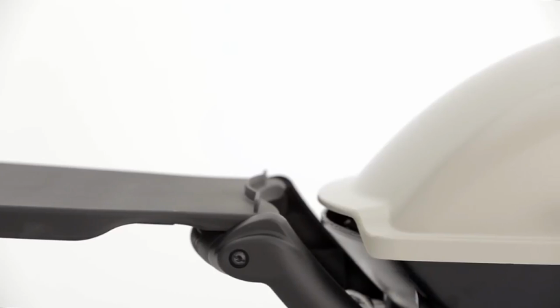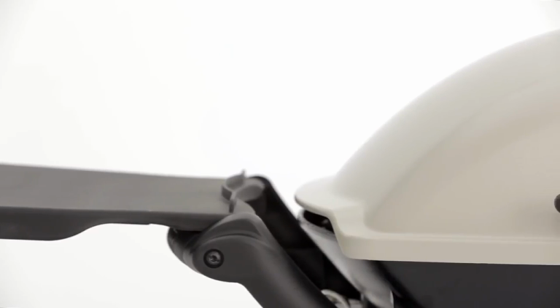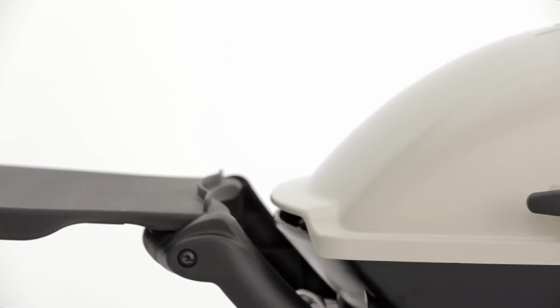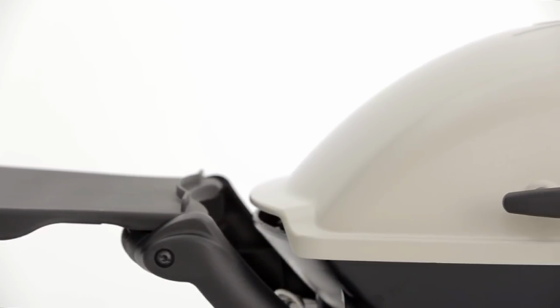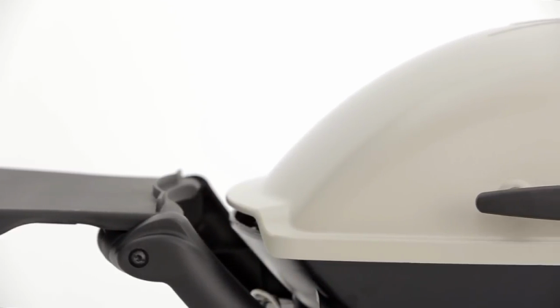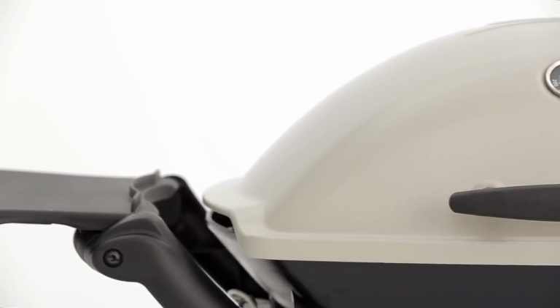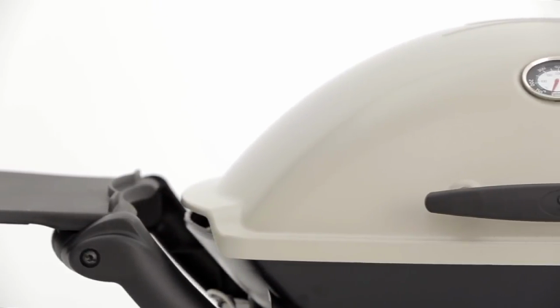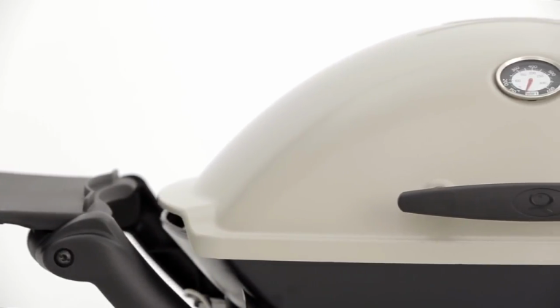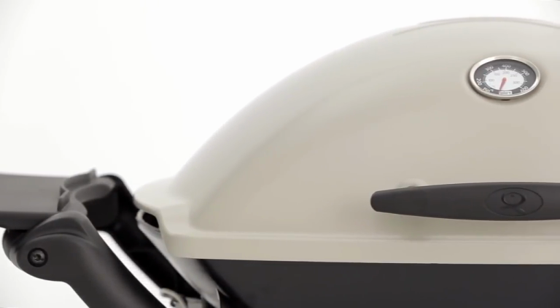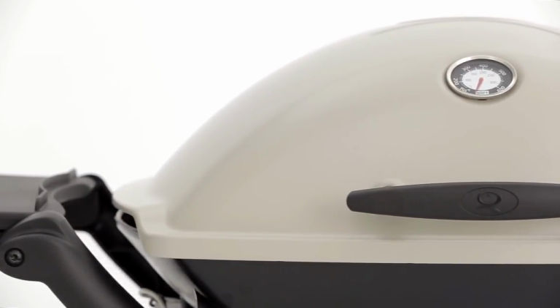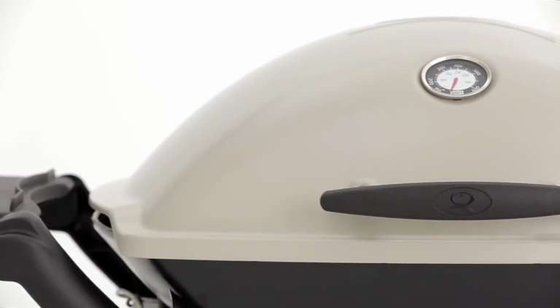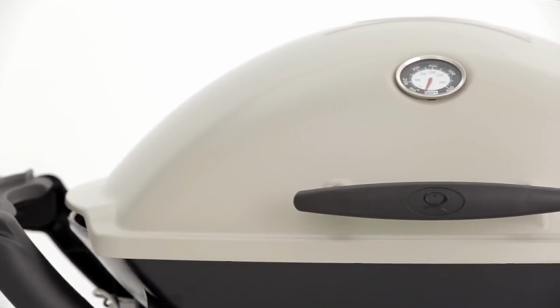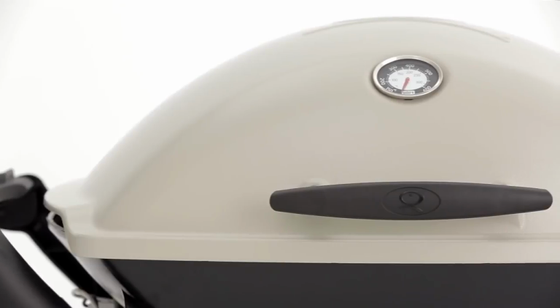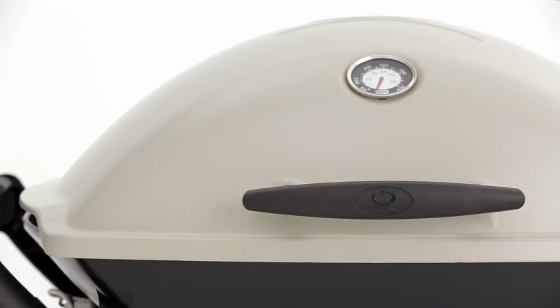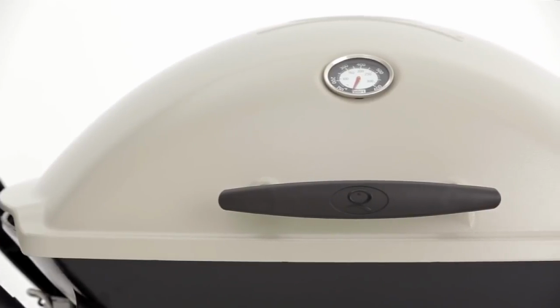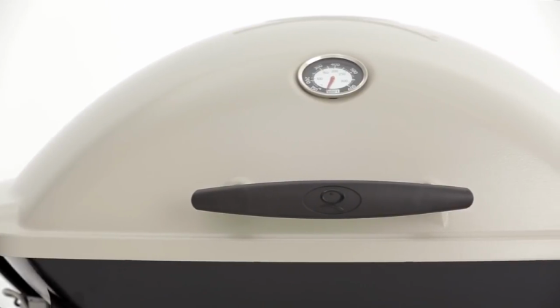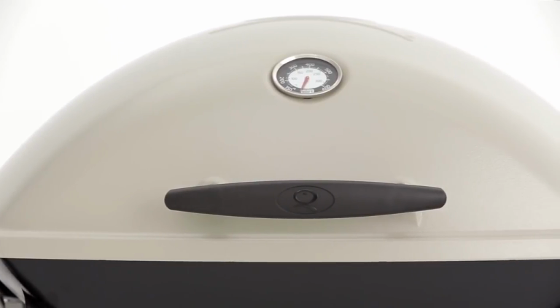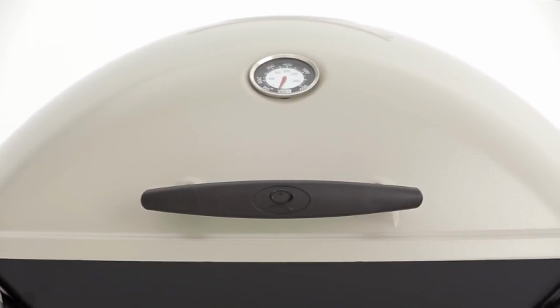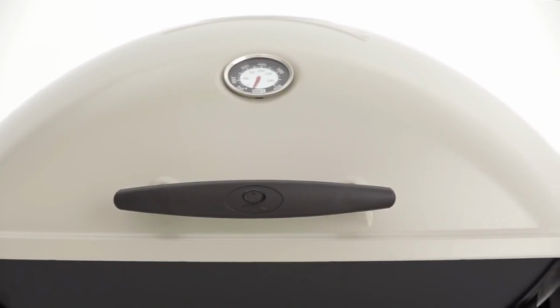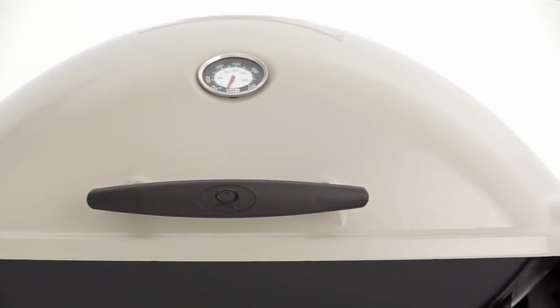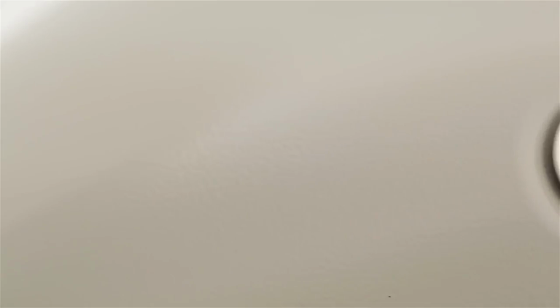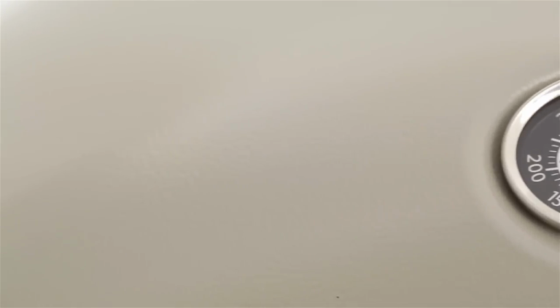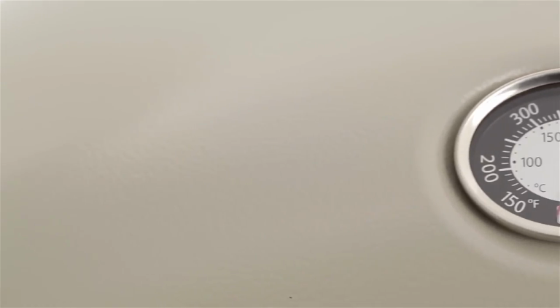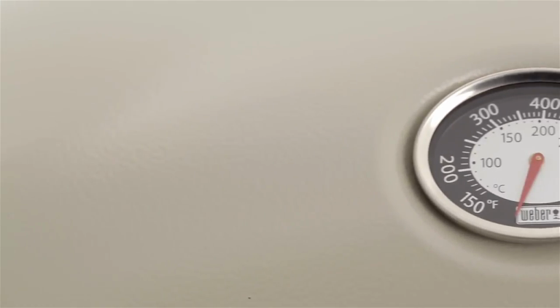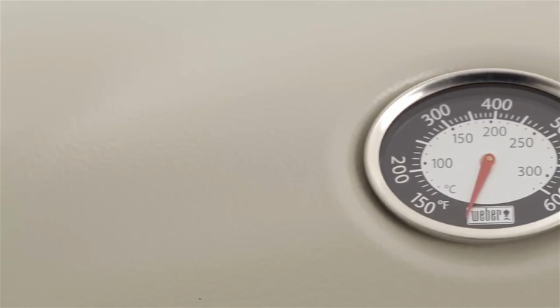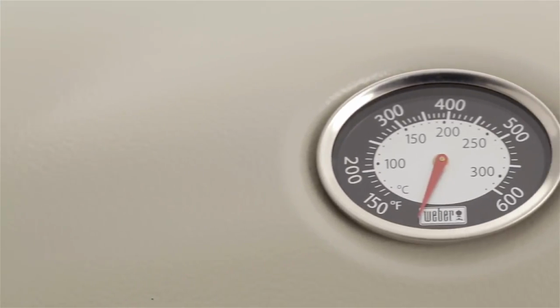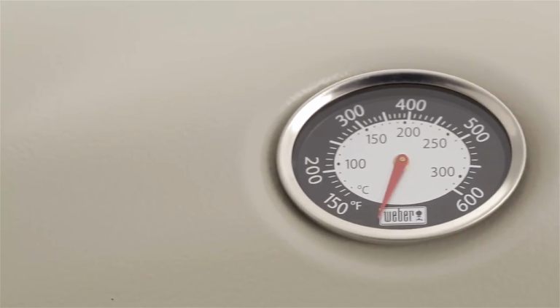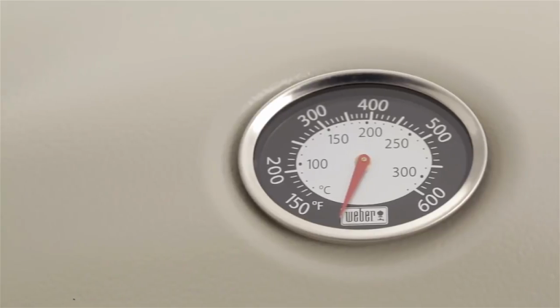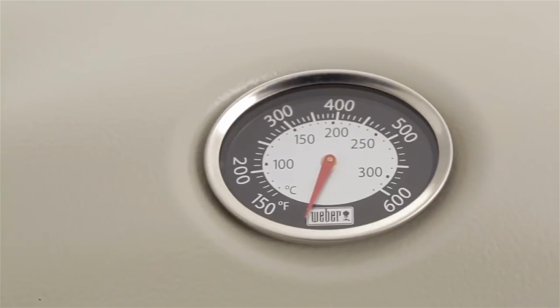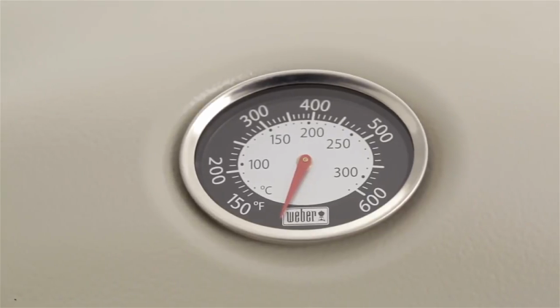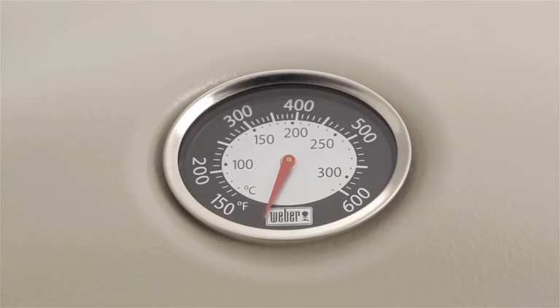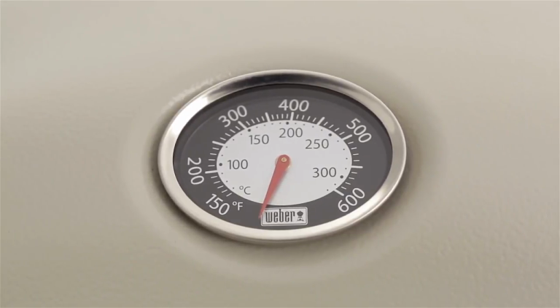The Weber Q has a rust-resistant cast aluminum lid and body, and a glass-reinforced nylon frame. The lid-mounted built-in thermometer monitors the temperature inside the grill.